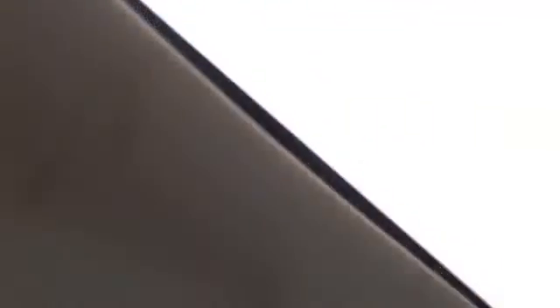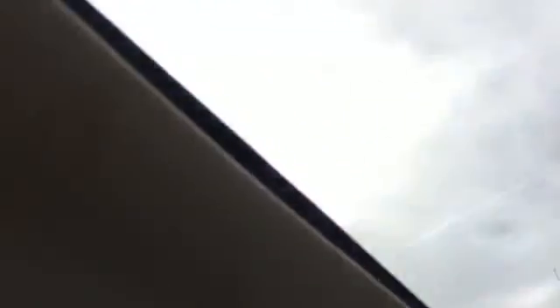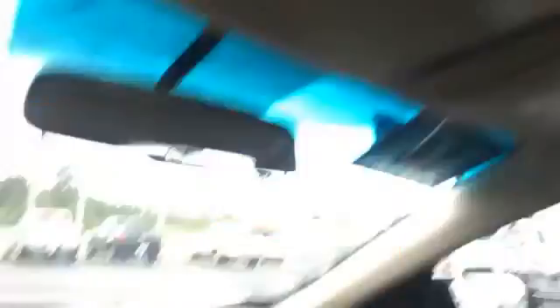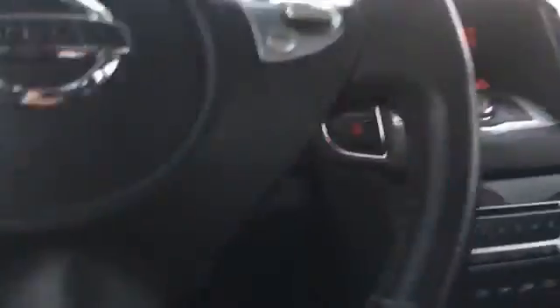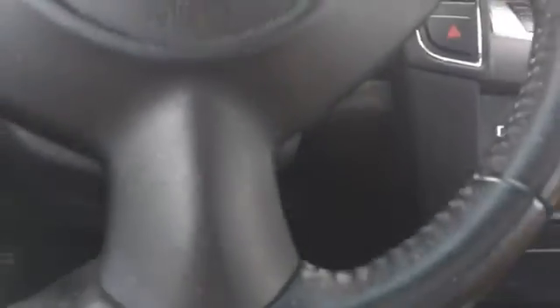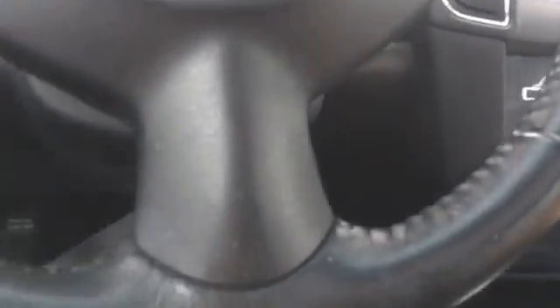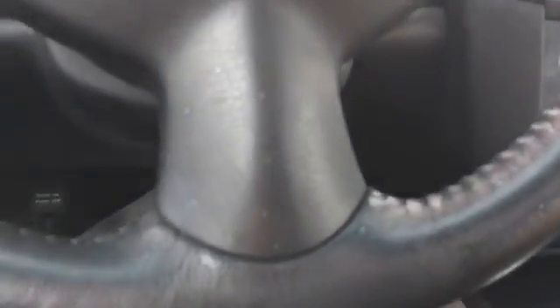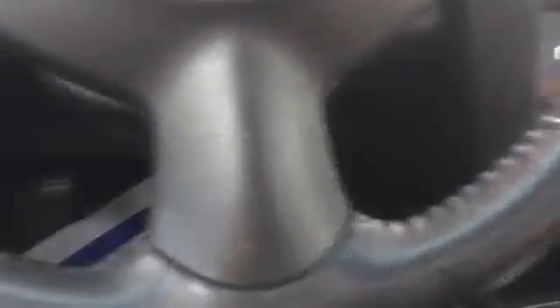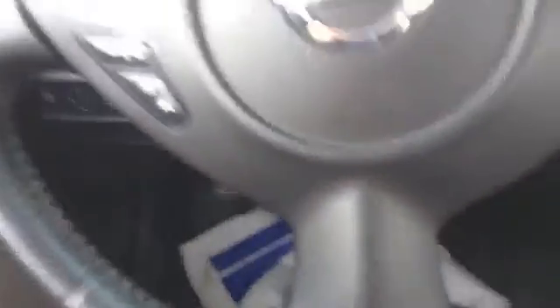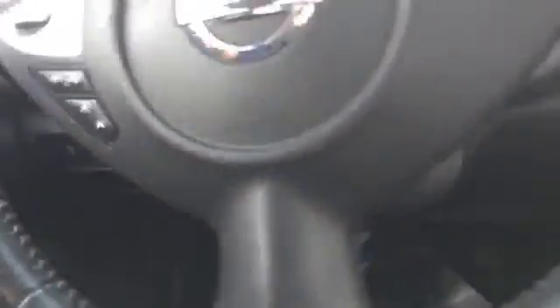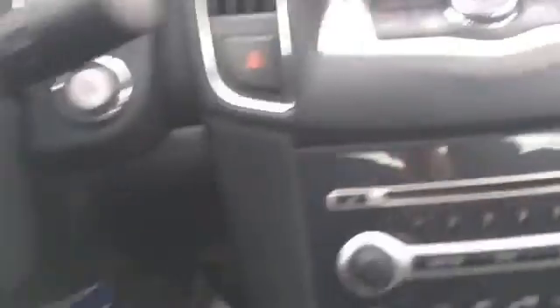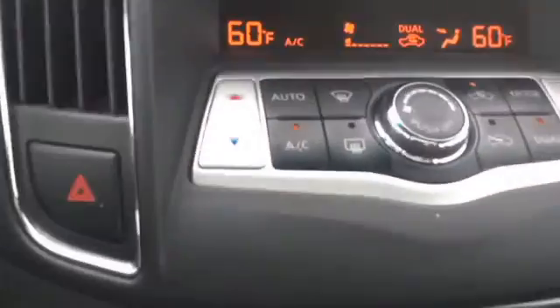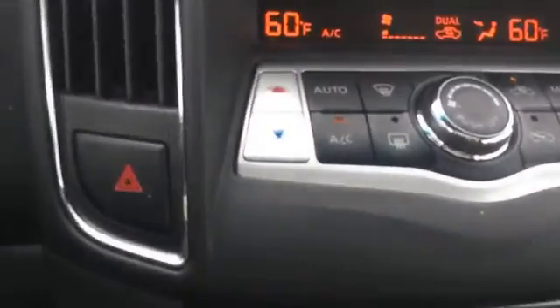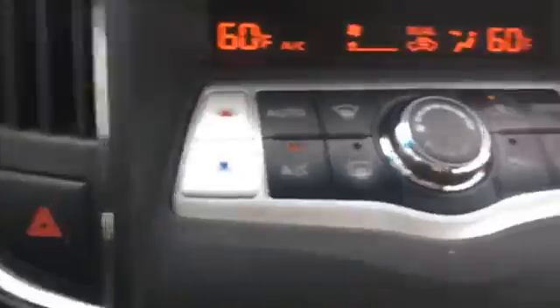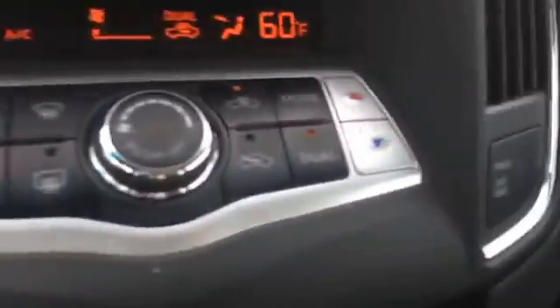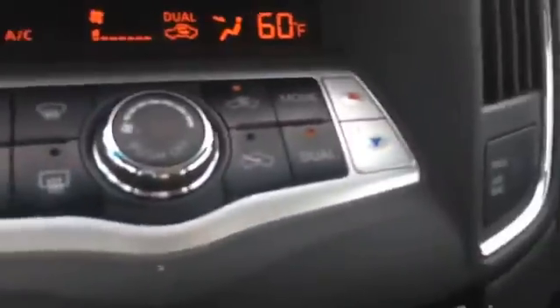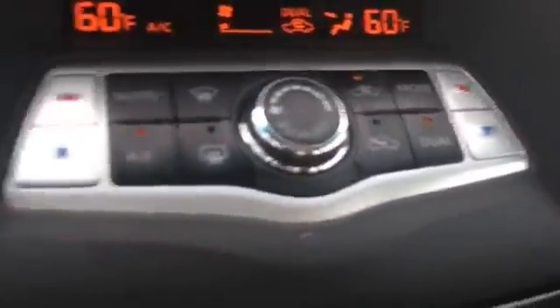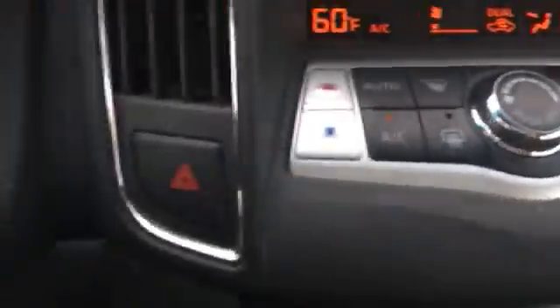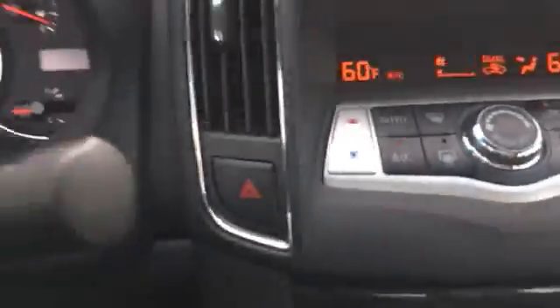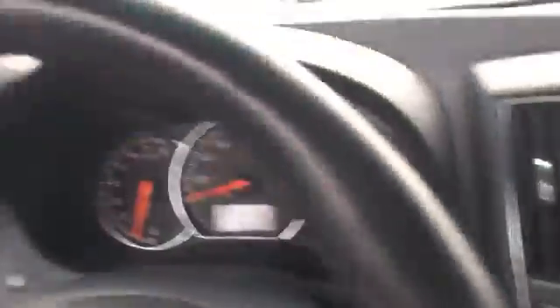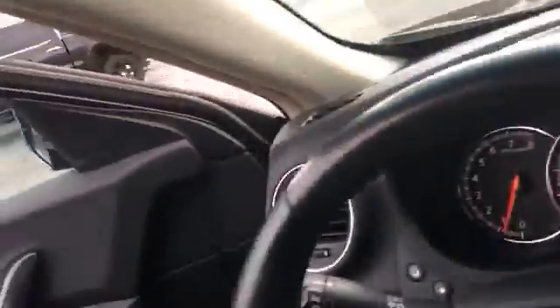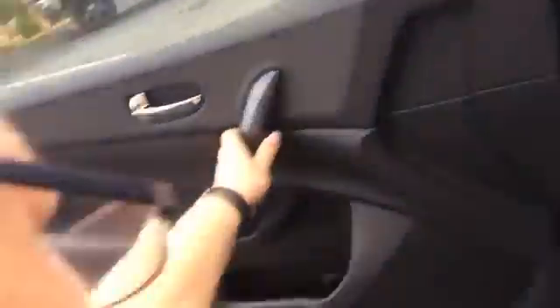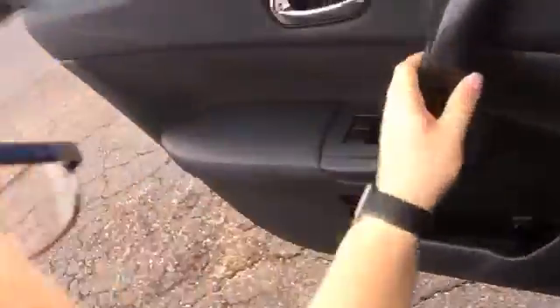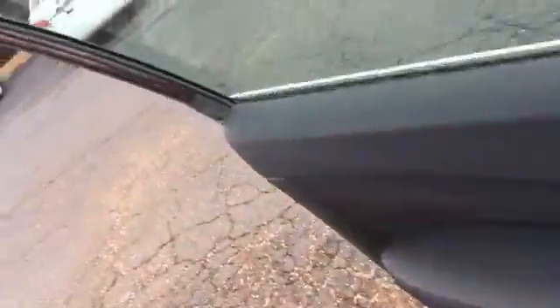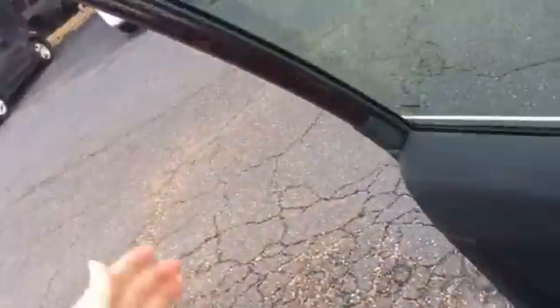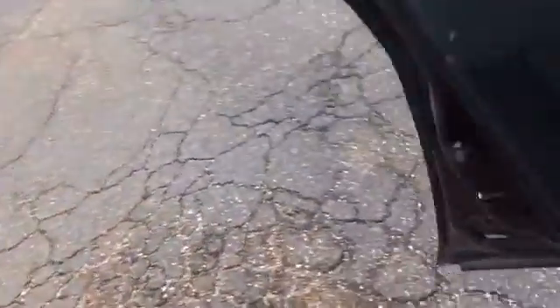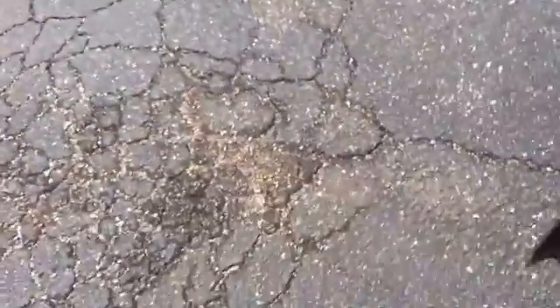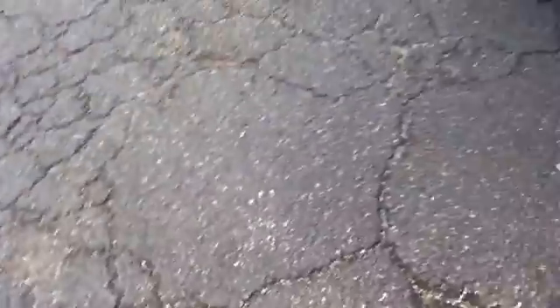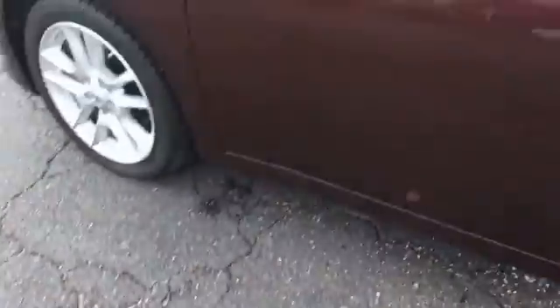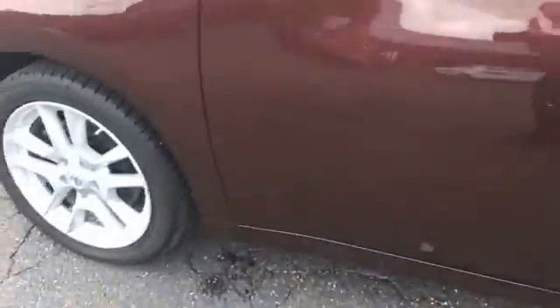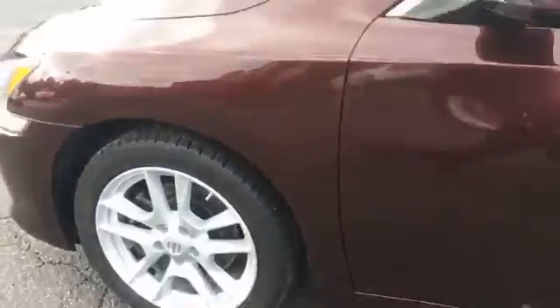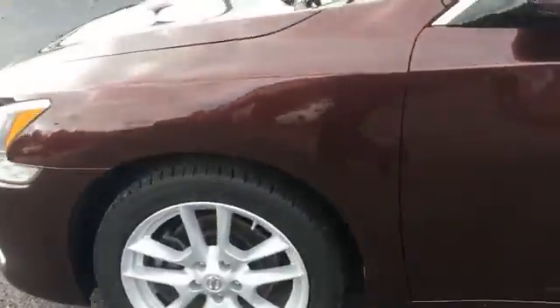We also have a sunroof — almost forgot about that — and it looks like dual climate control as well. That's just a quick look at the Maxima we have here.